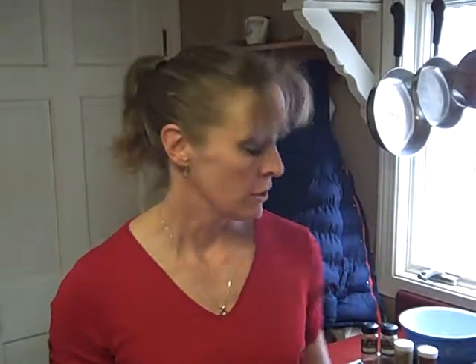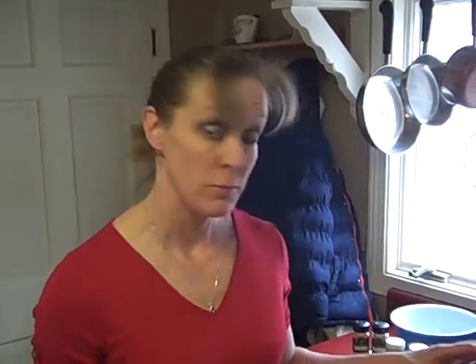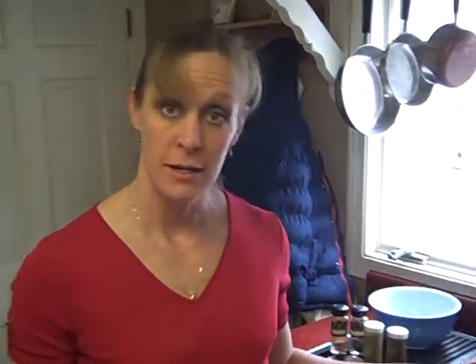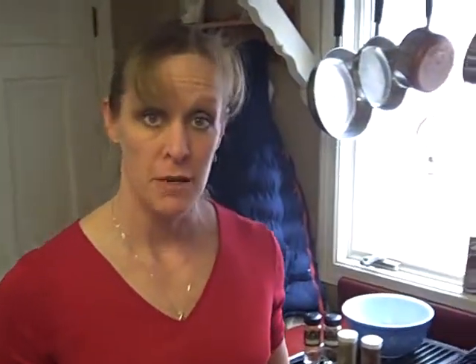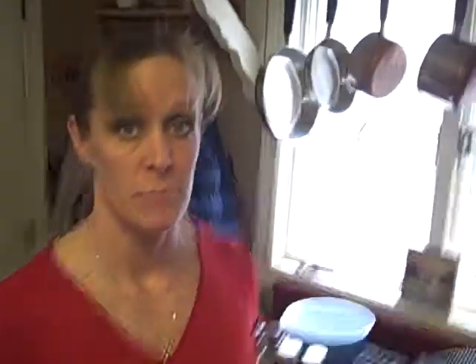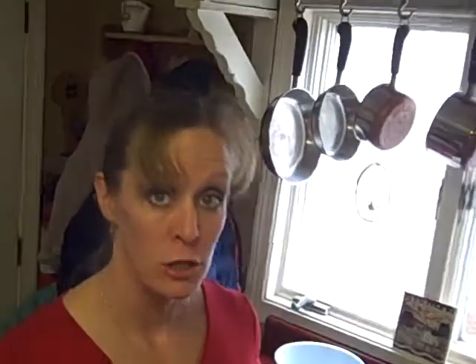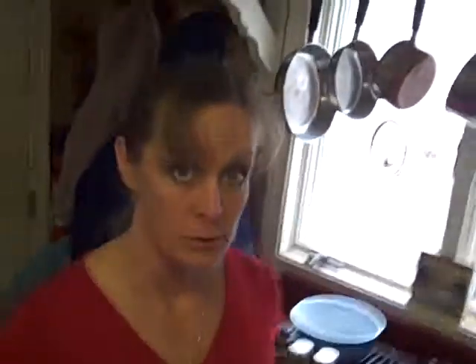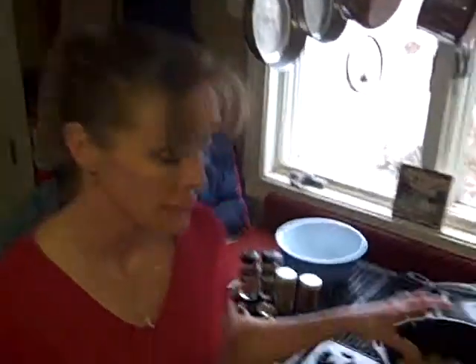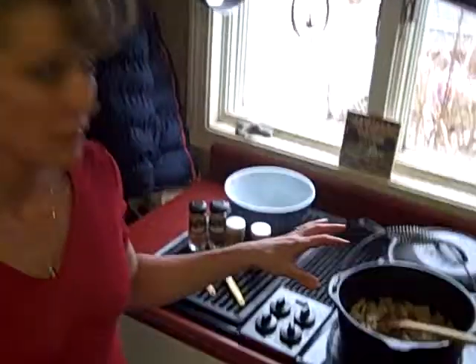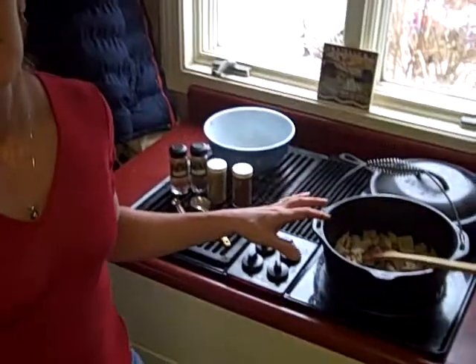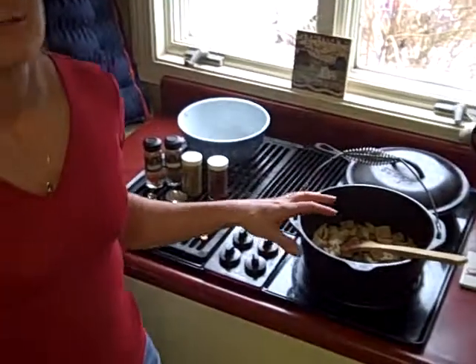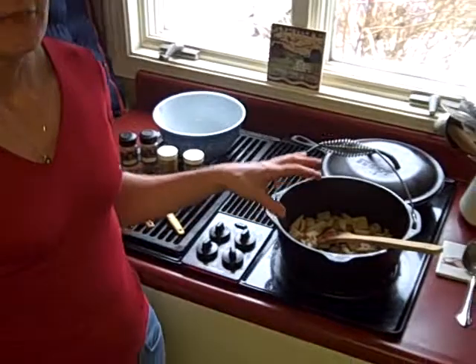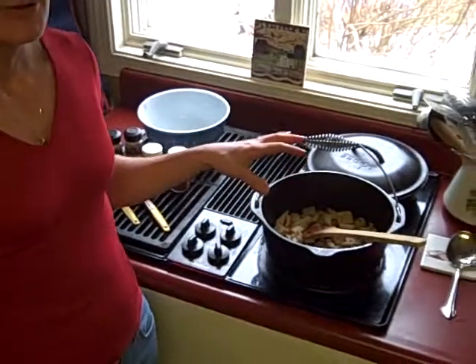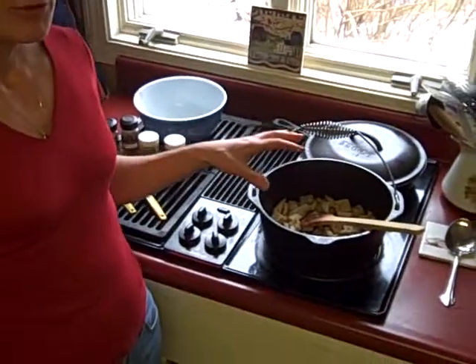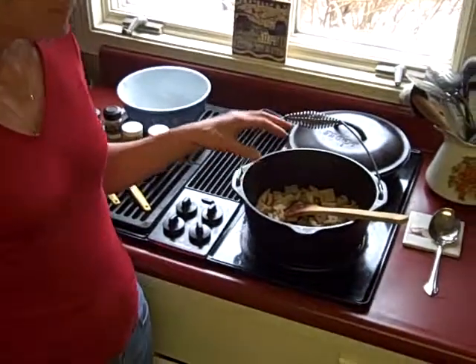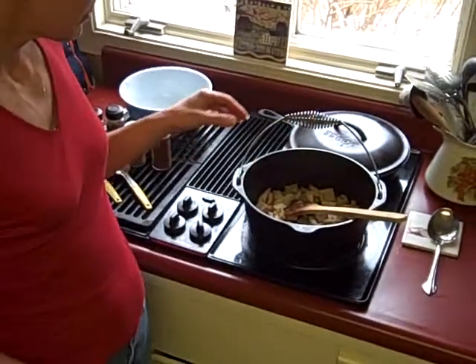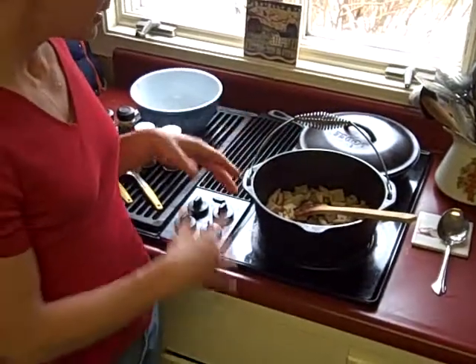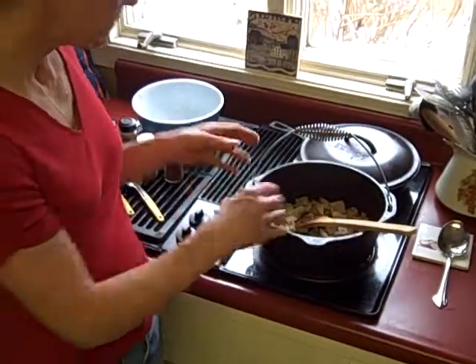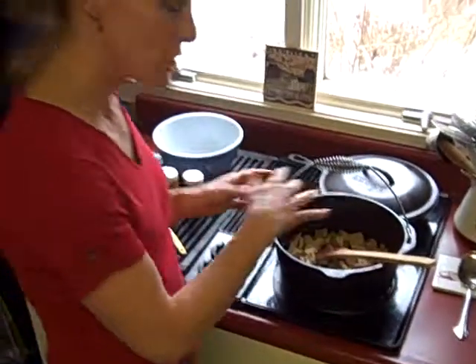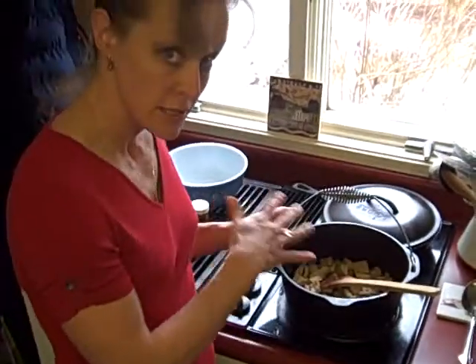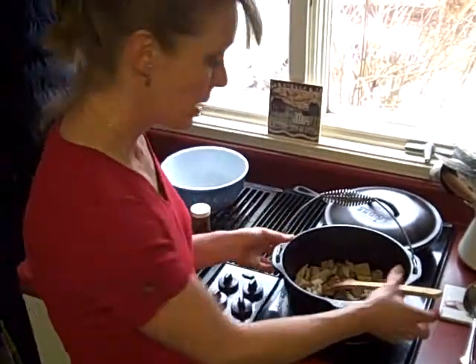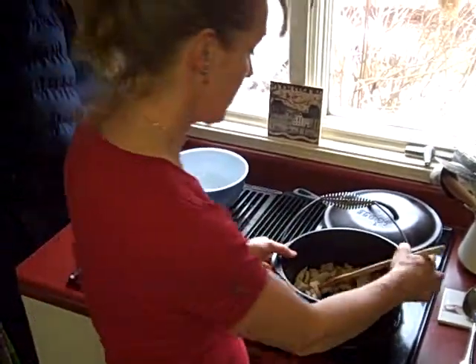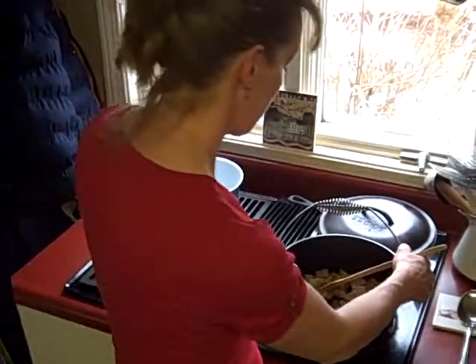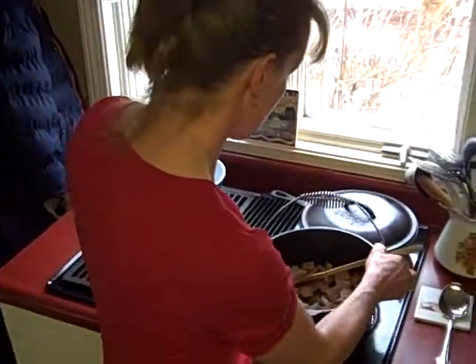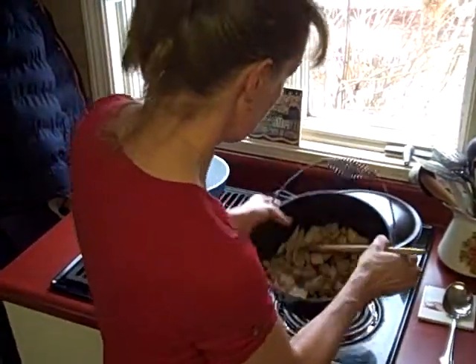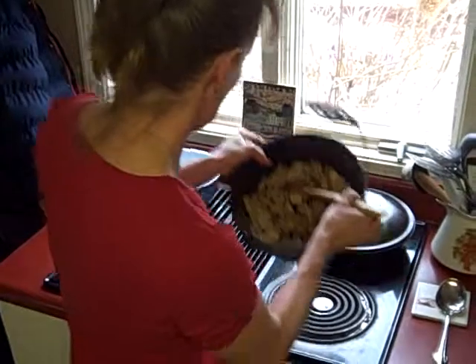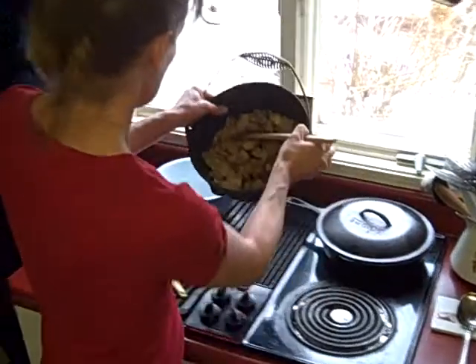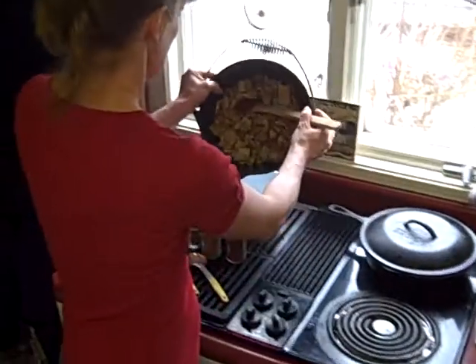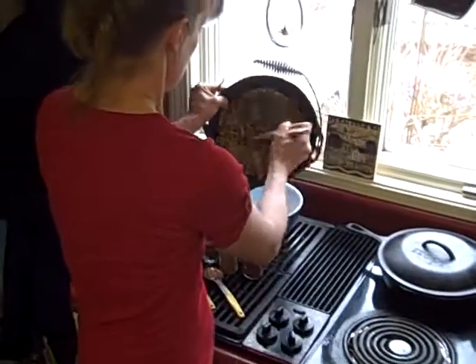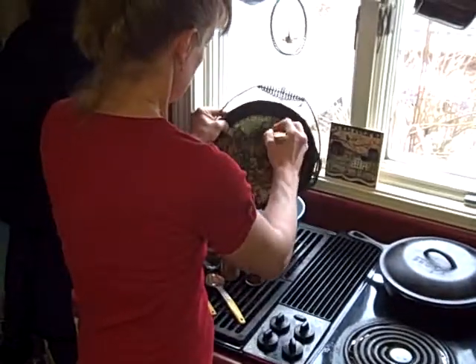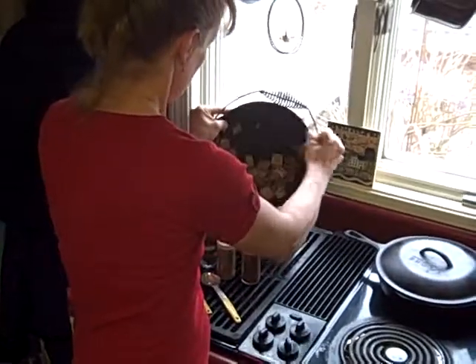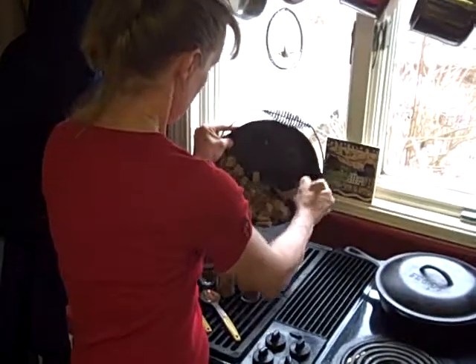We've already got the meat cut up. I cut up a pork shoulder, and the pot right now is simmering. It's just there to get brown — it's not there to cook — so I'm going to take it off now and put it in a separate pan.